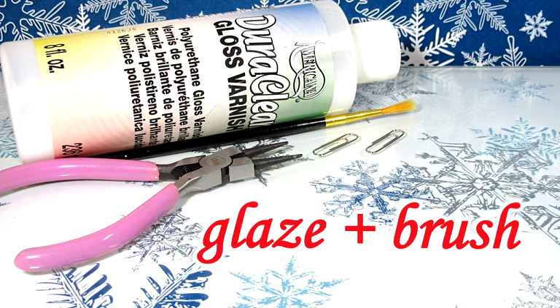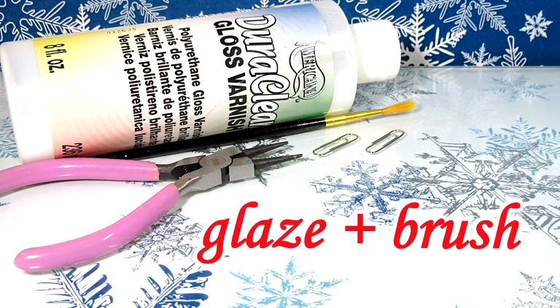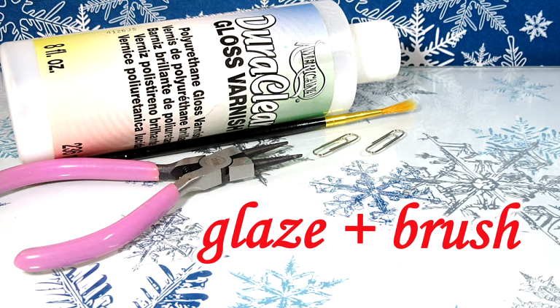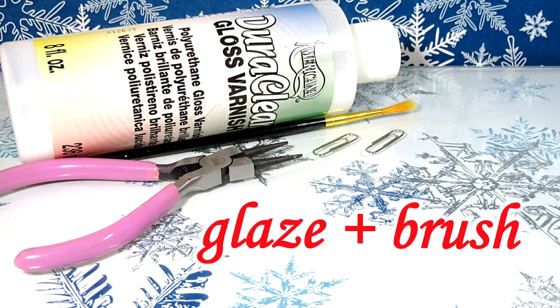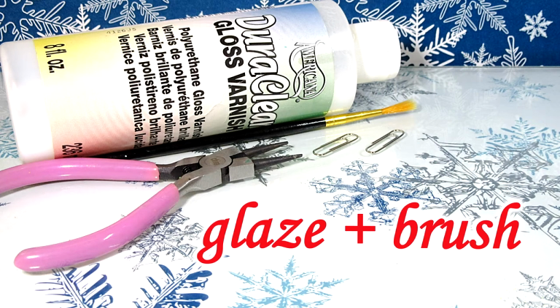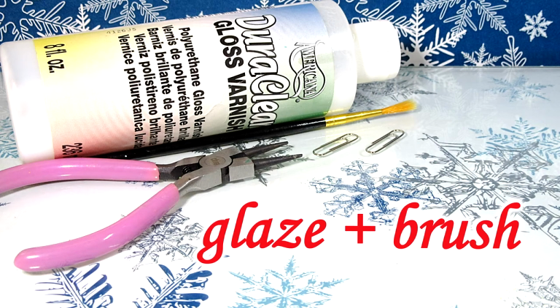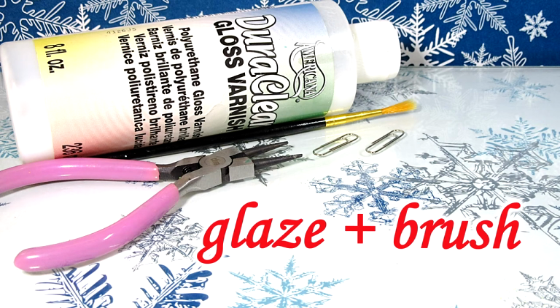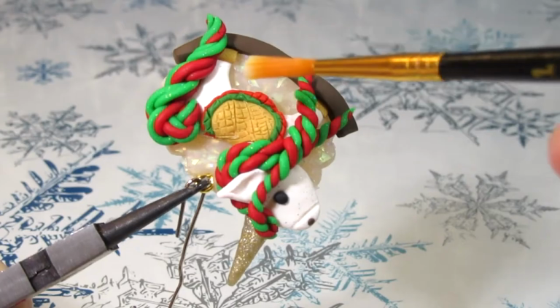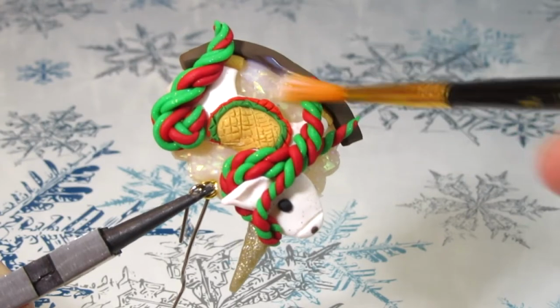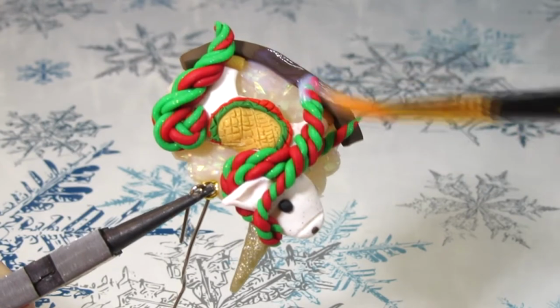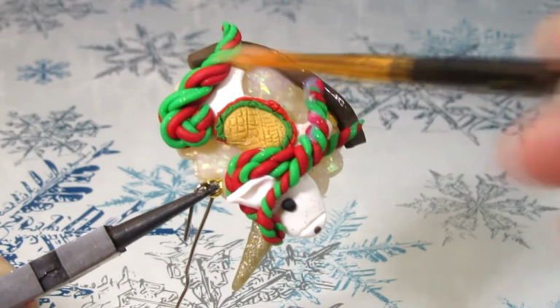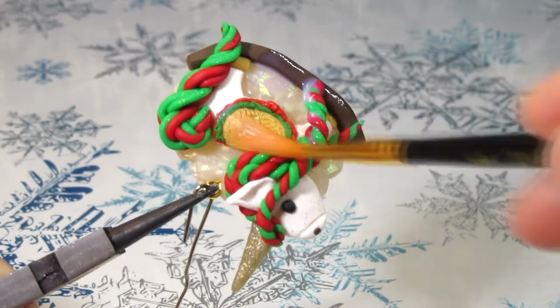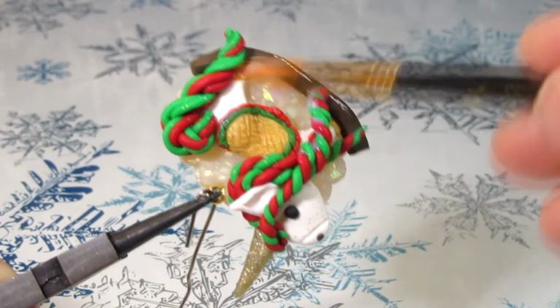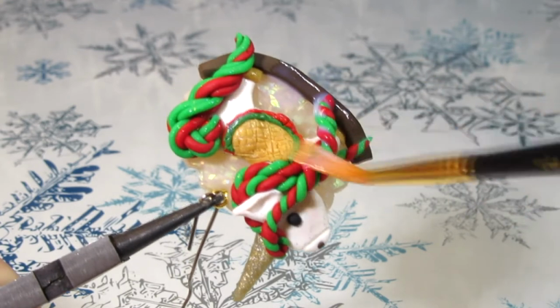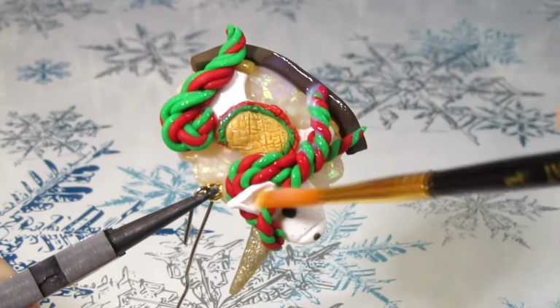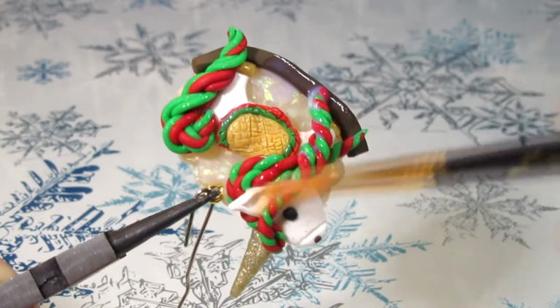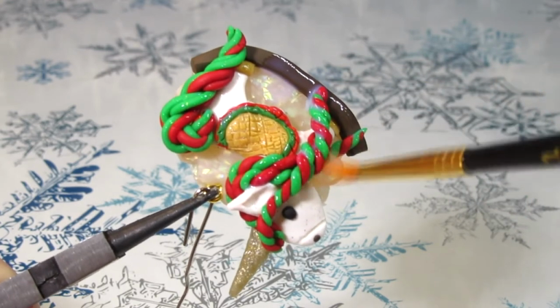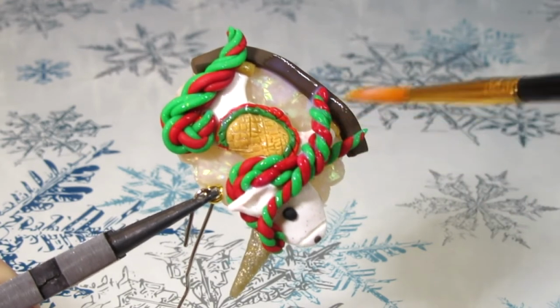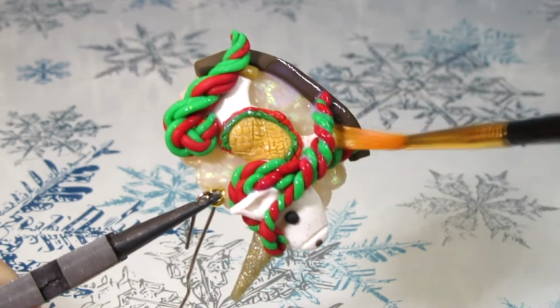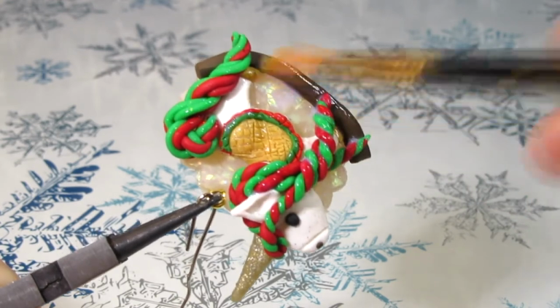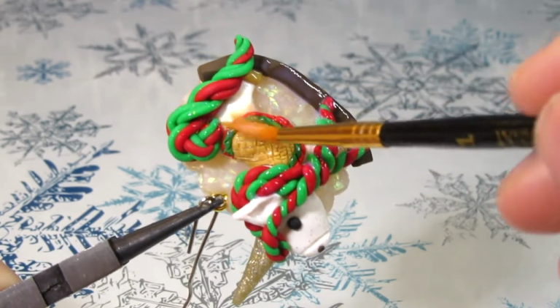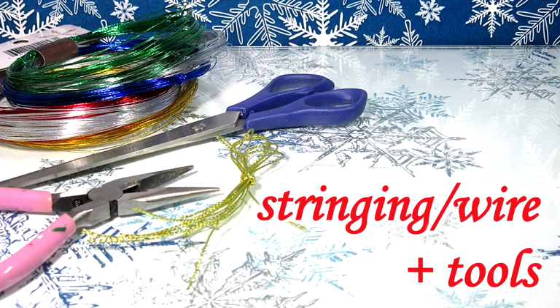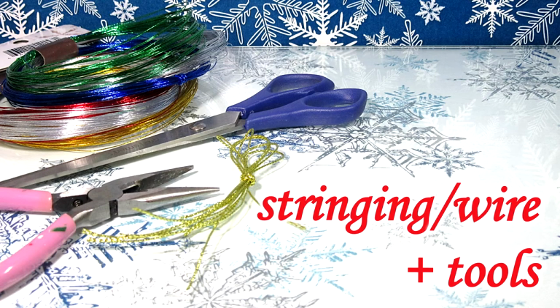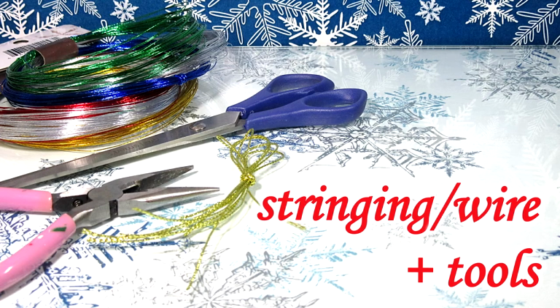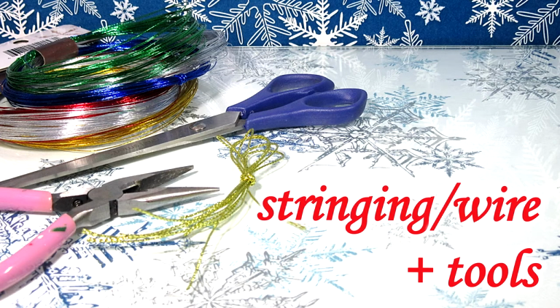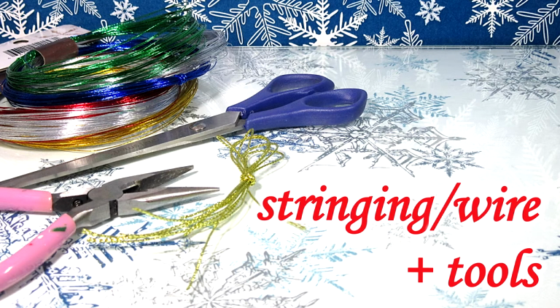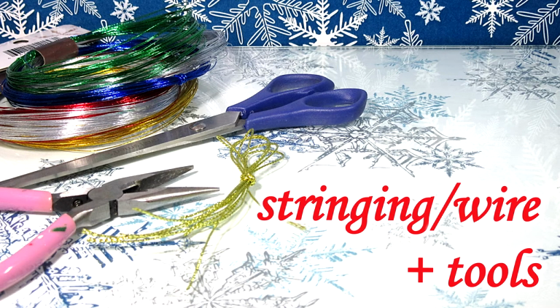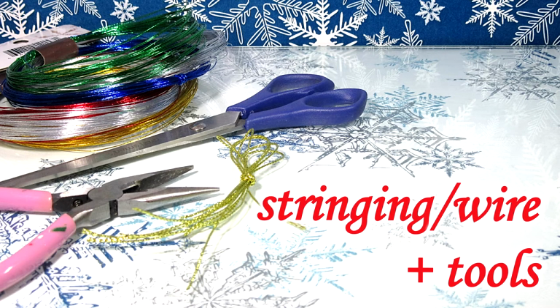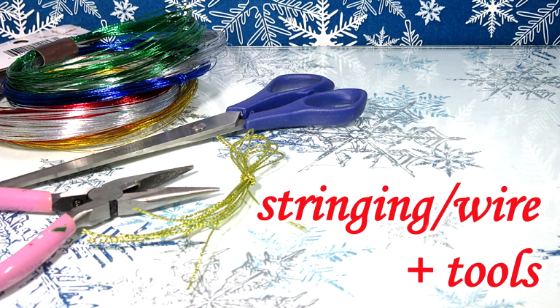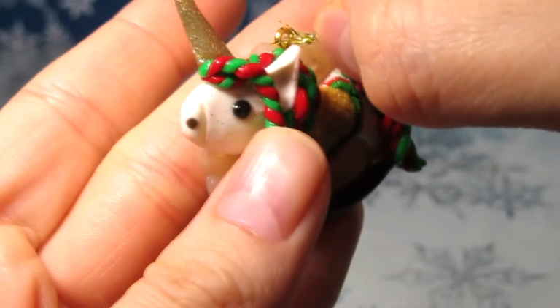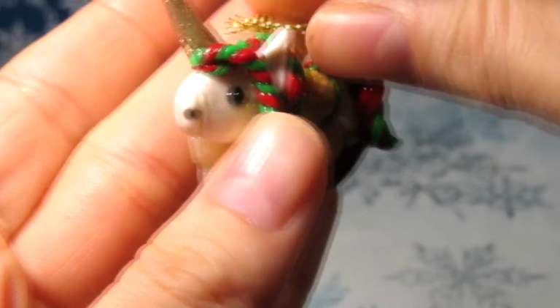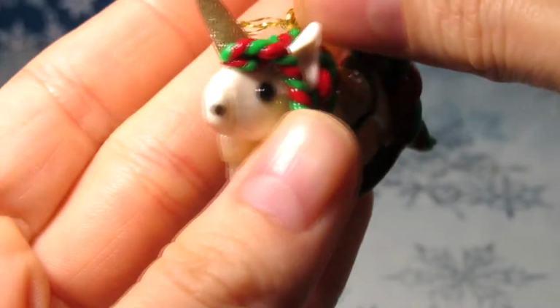You want to glaze after it's cool. I recommend a Varathane or polyurethane gloss varnish and a soft acrylic brush. You should do two to four layers for extra protection and shine. Now you want to add something to hang your ornament — I'm using some goldy glittery string.